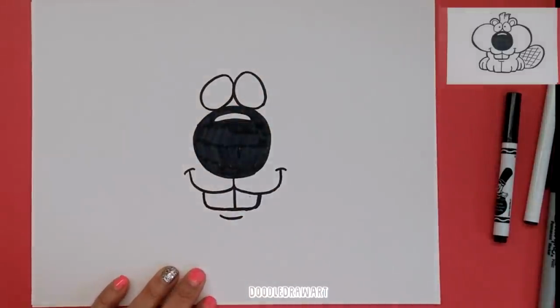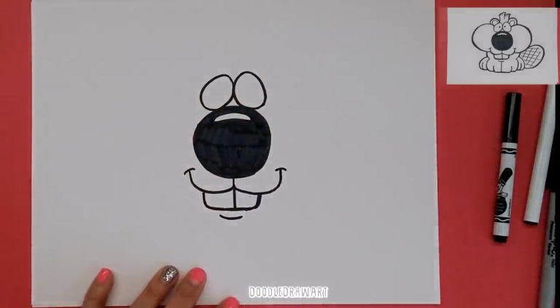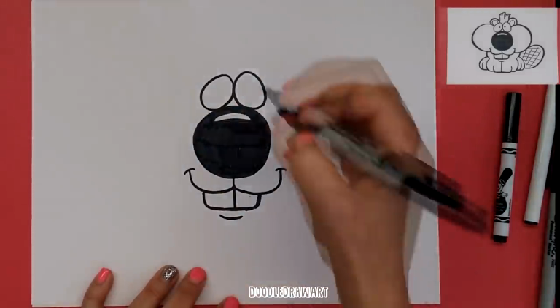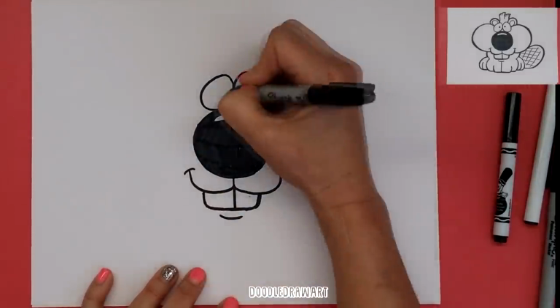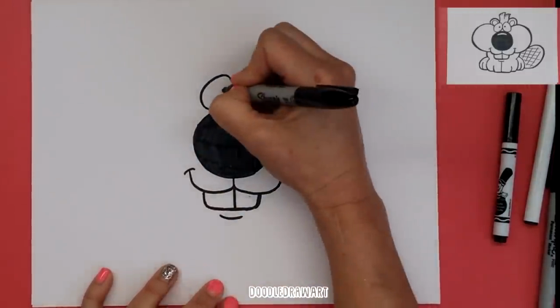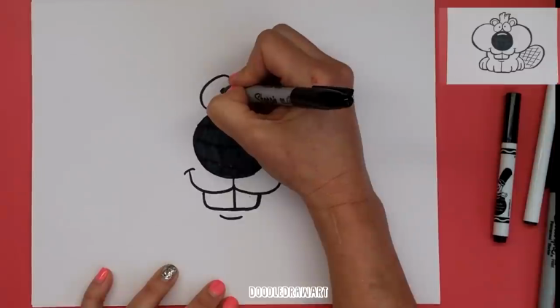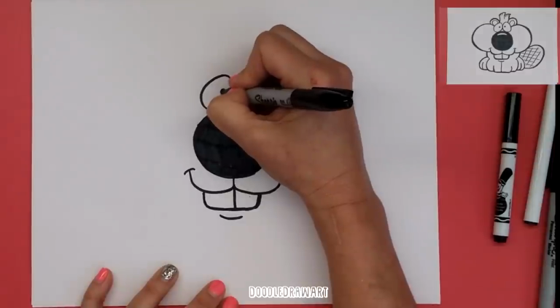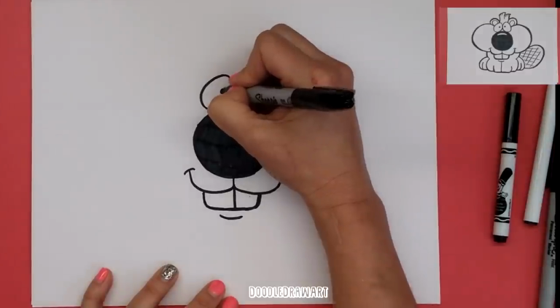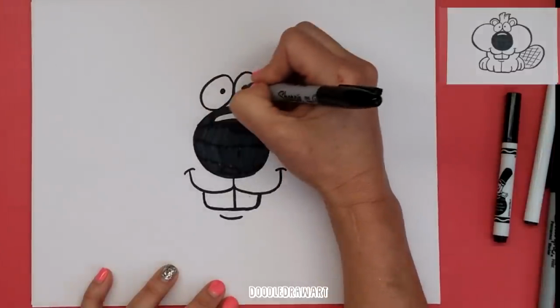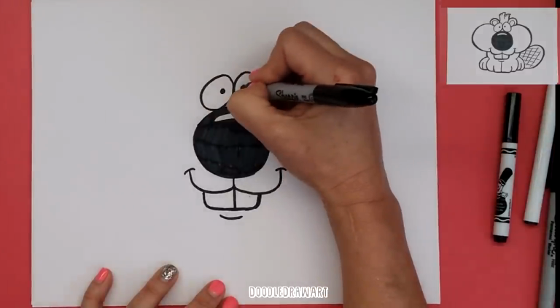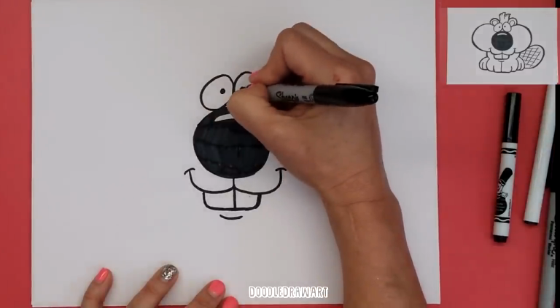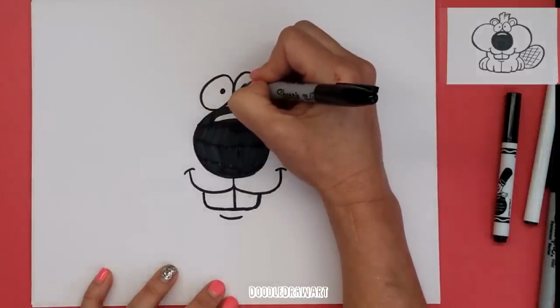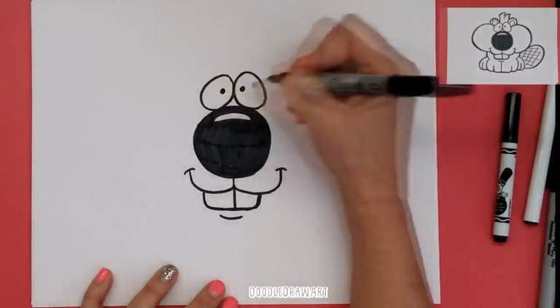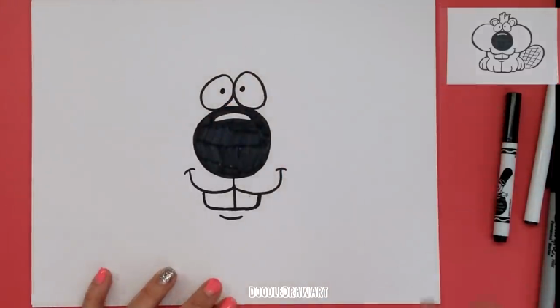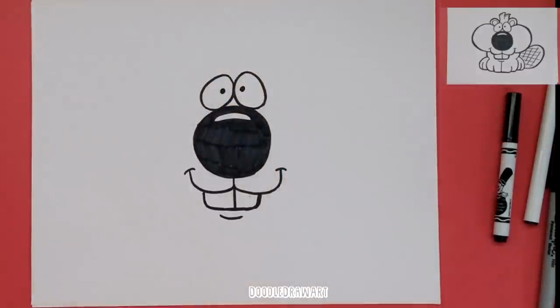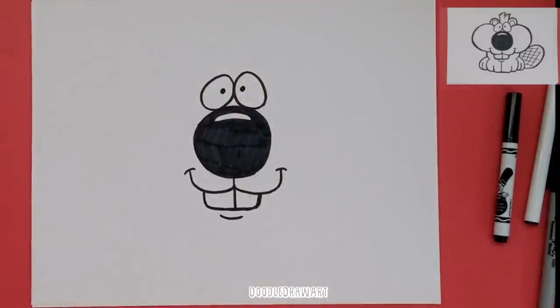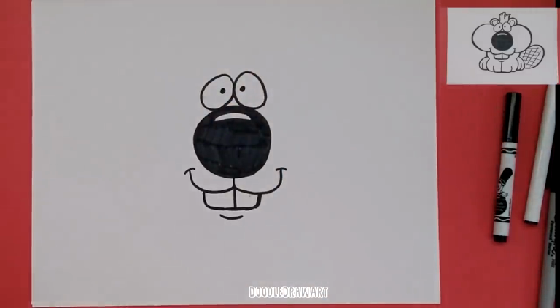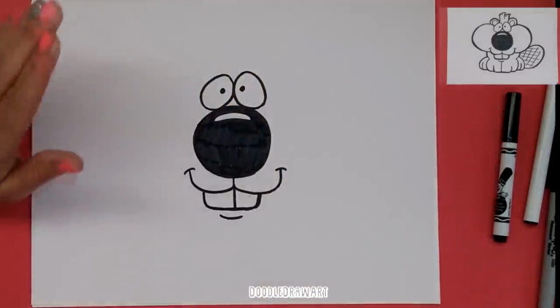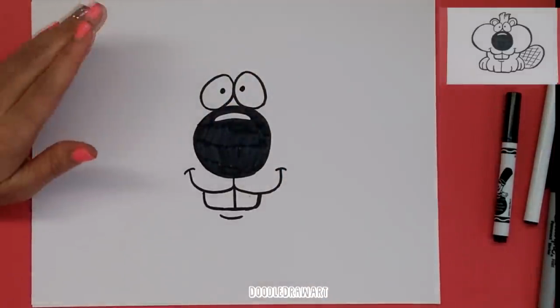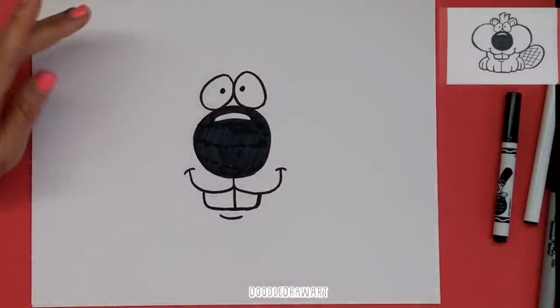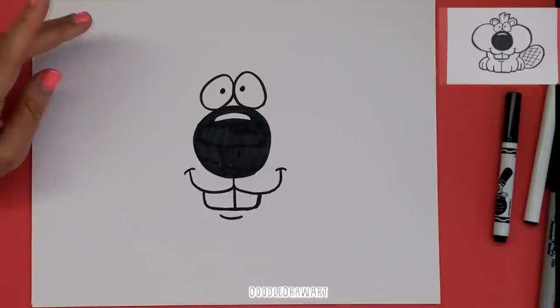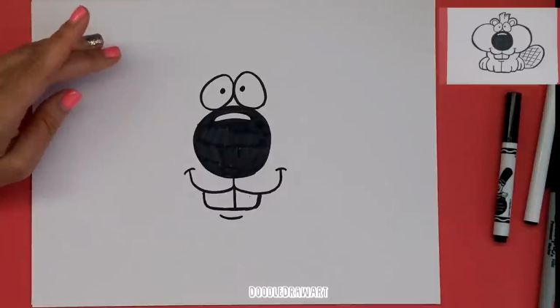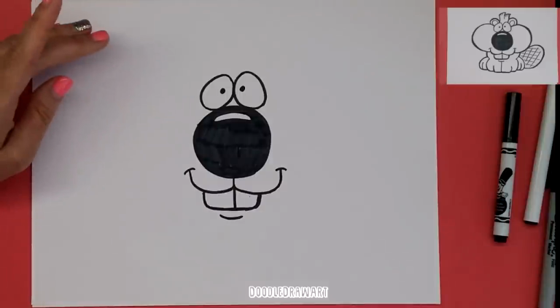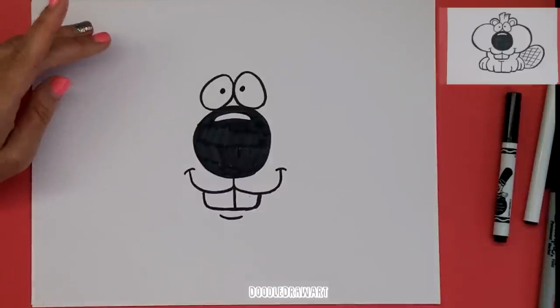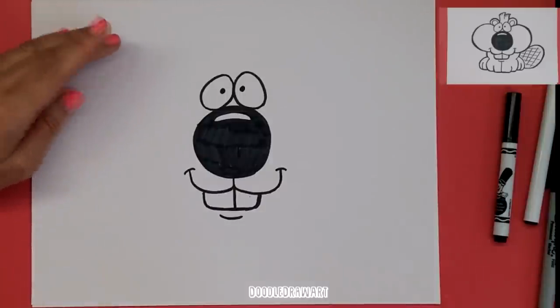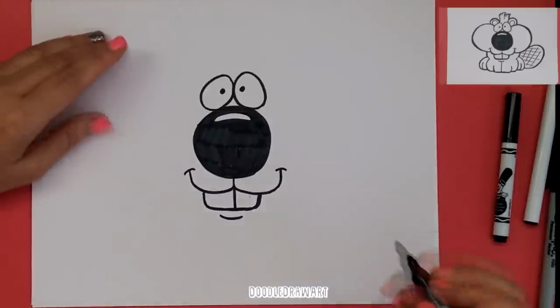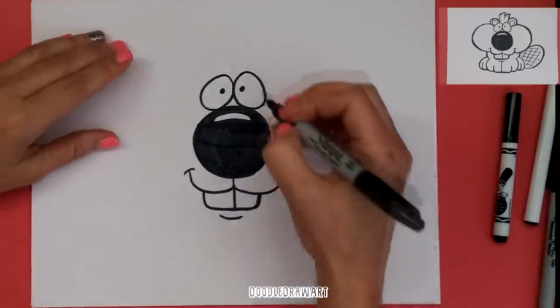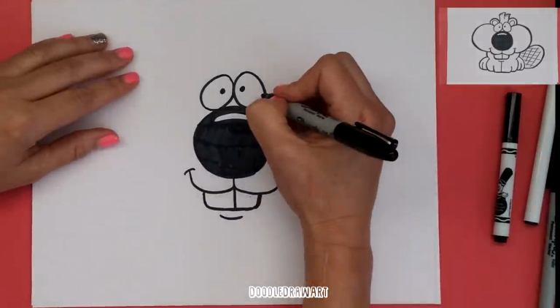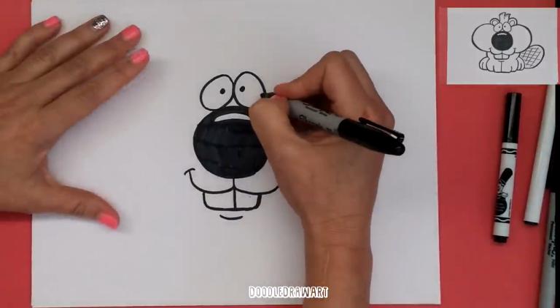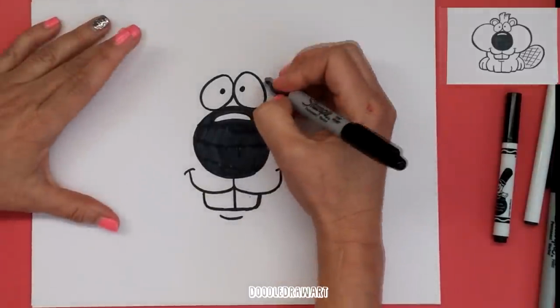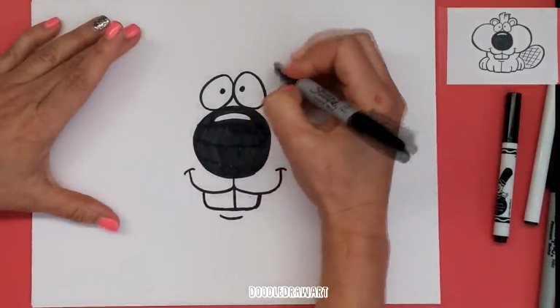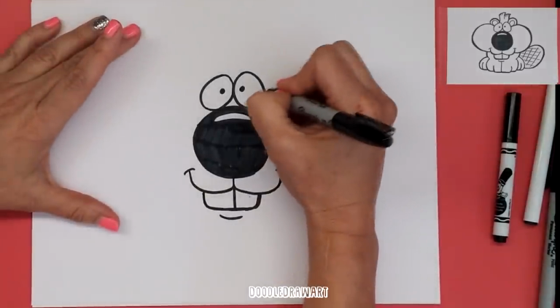Ta-da! And then we make the eyeballs just like this, looking at us. It's starting to look more like a beaver now. Excellent.